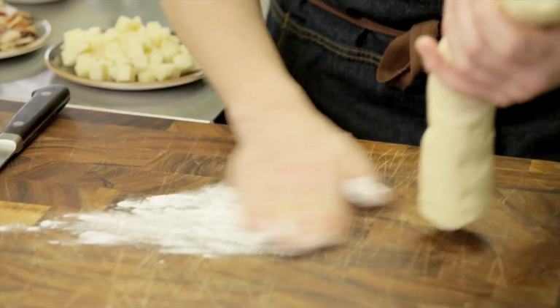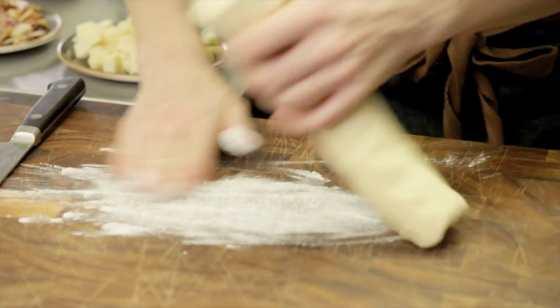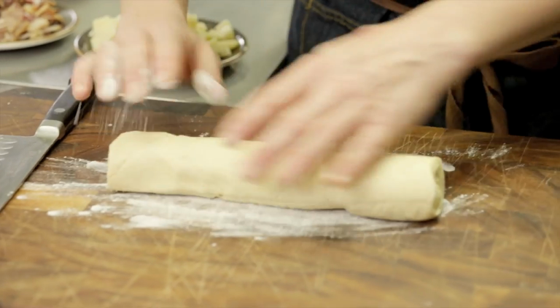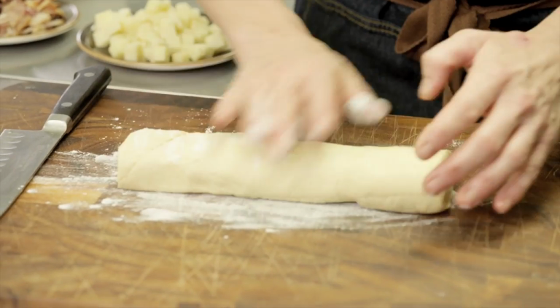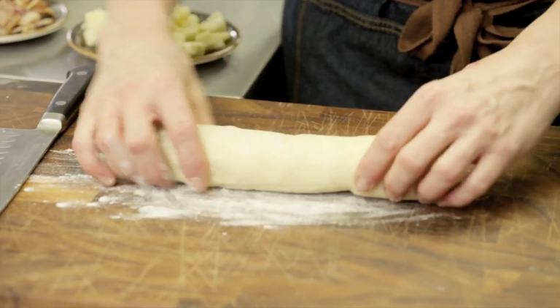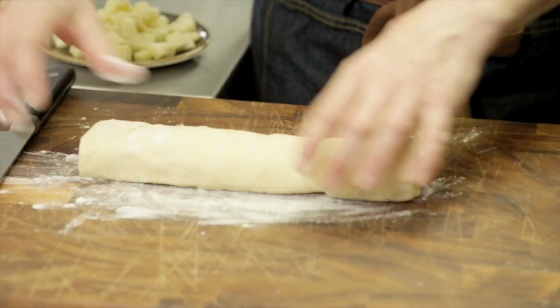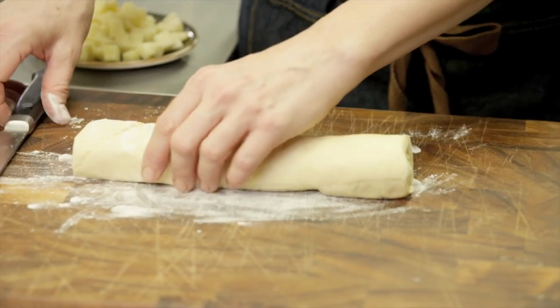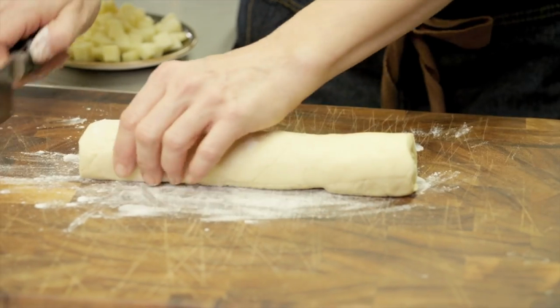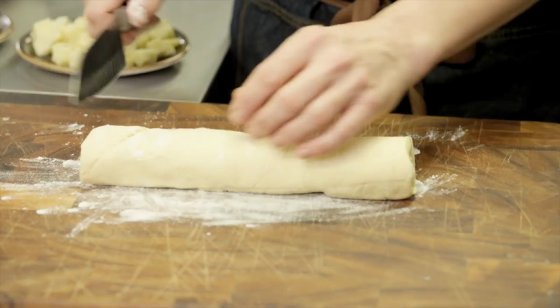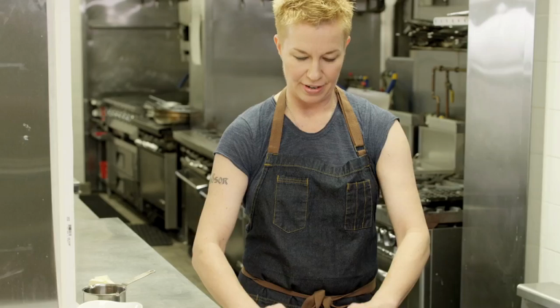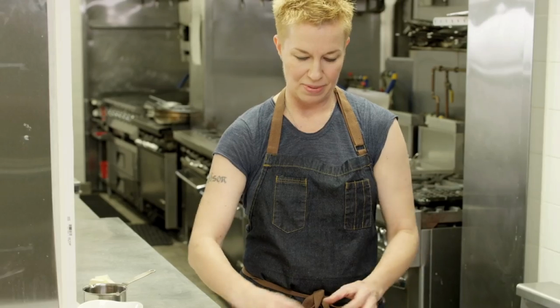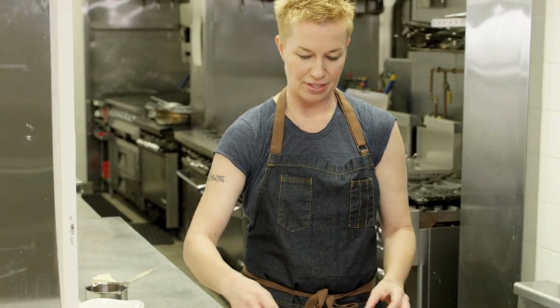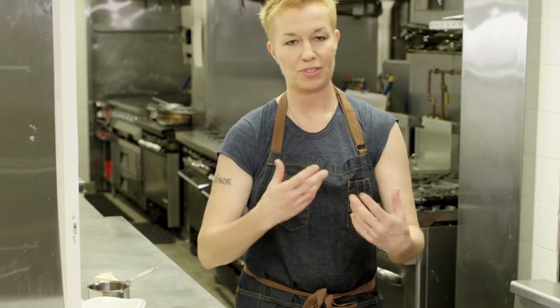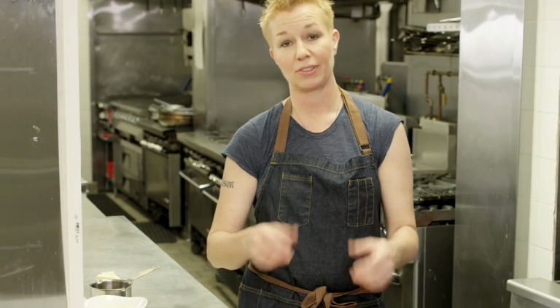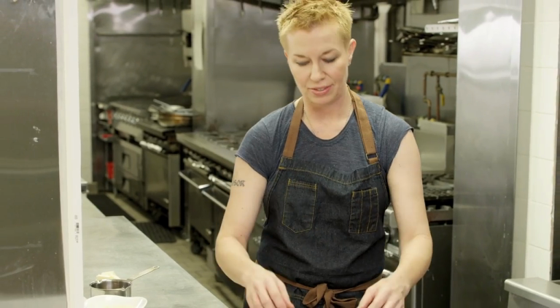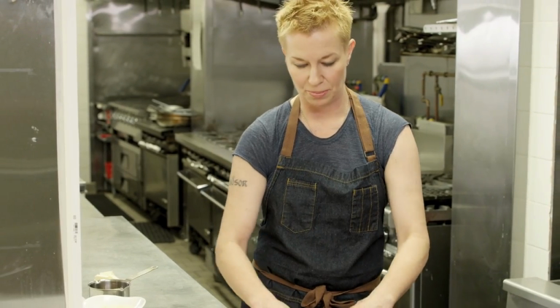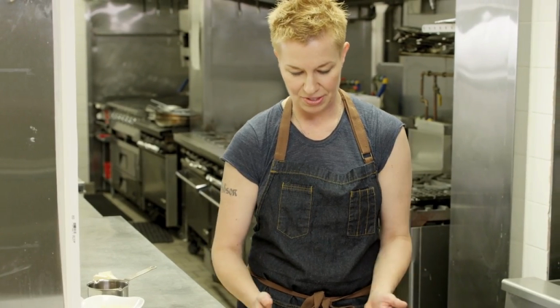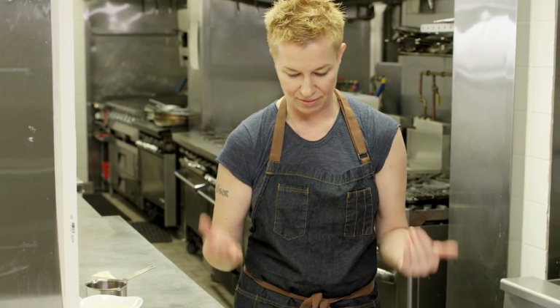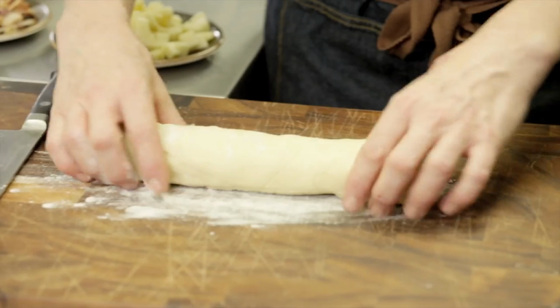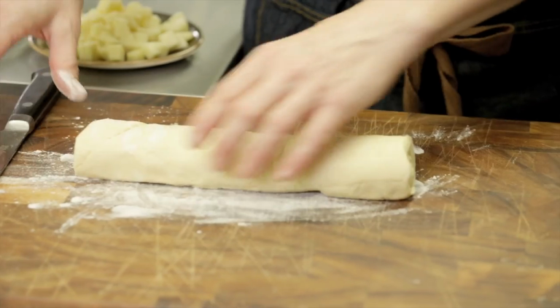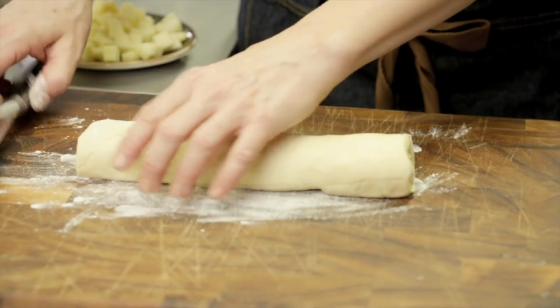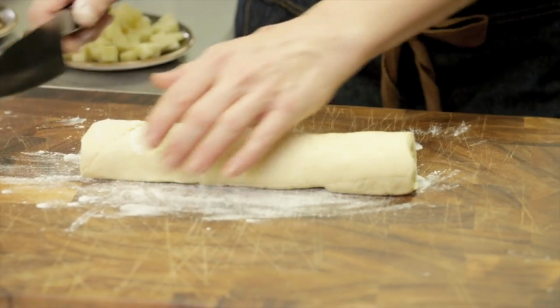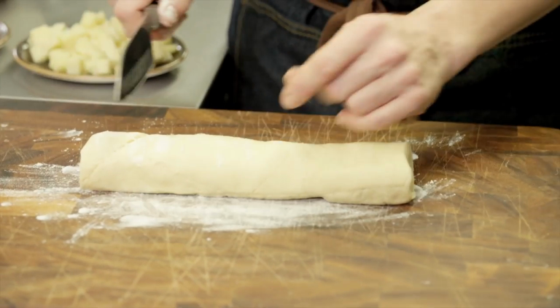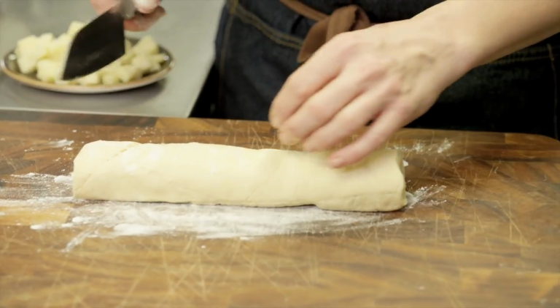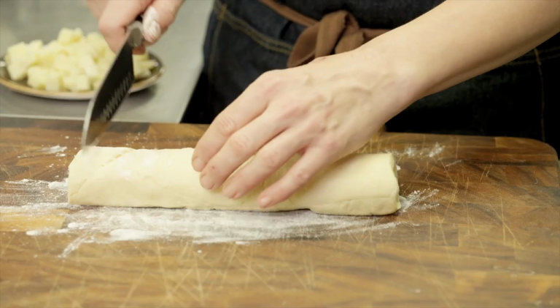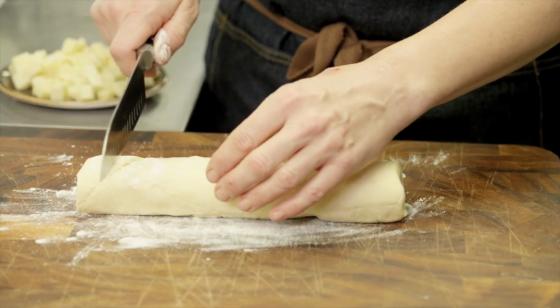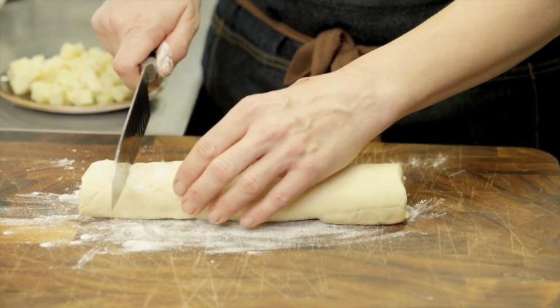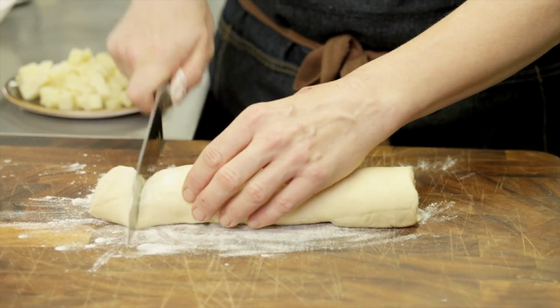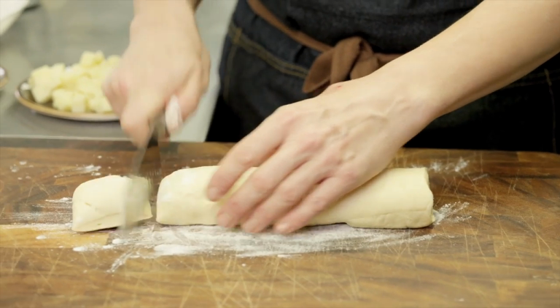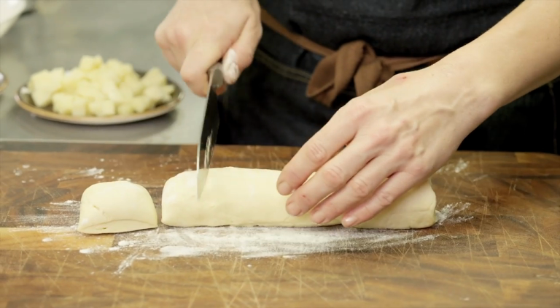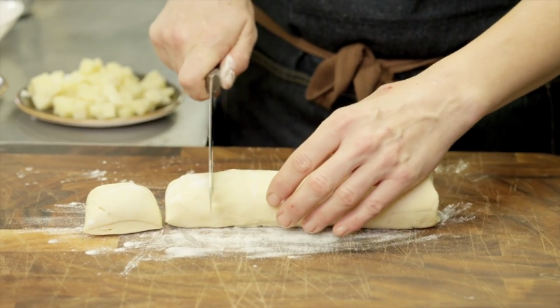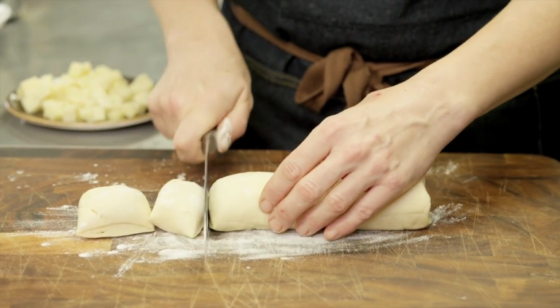This is the crescent dough. It comes in little perforated triangles so you can make little crescent rolls, but to me it's a block of dough right now. So I'm going to cut off some big chunks of the dough.